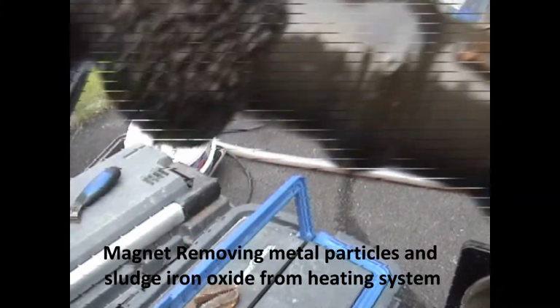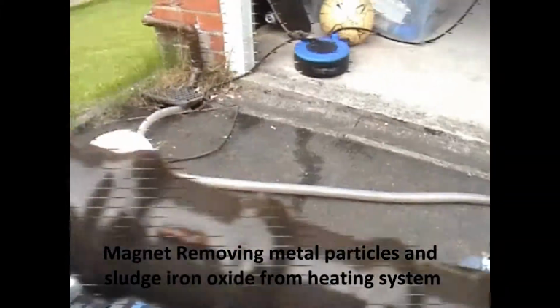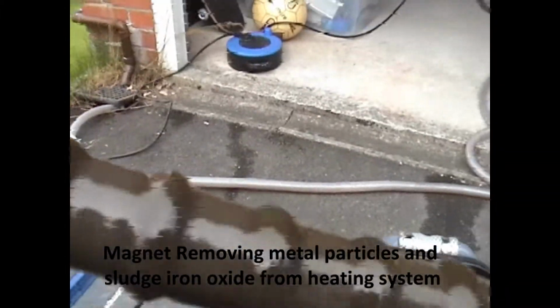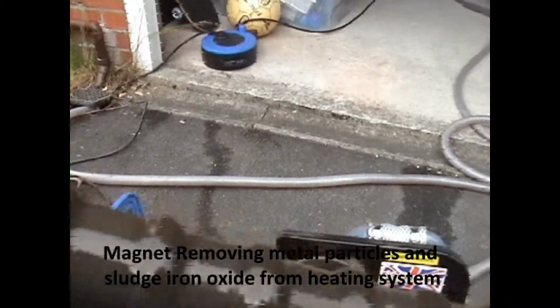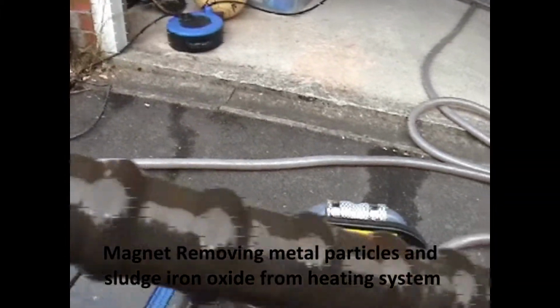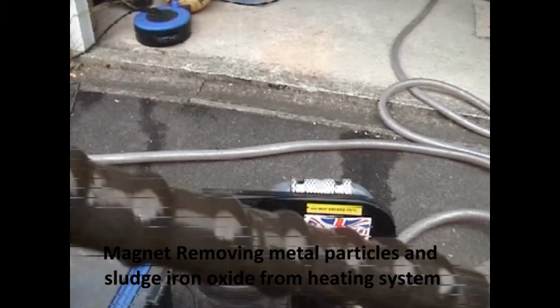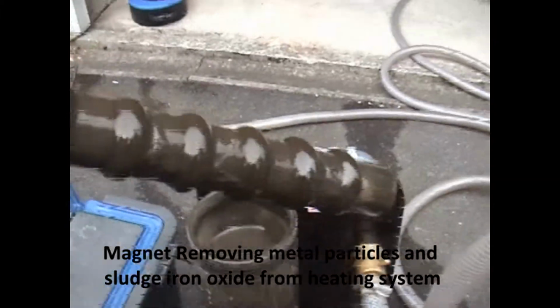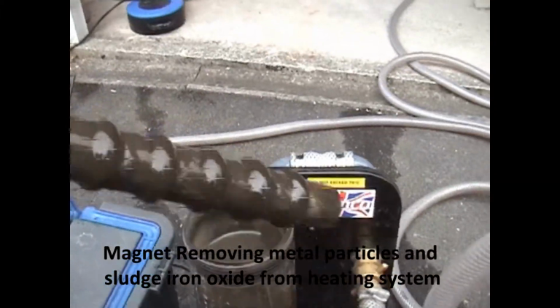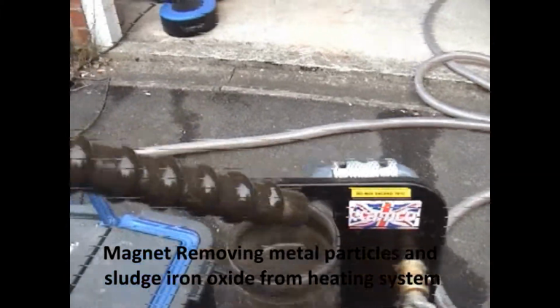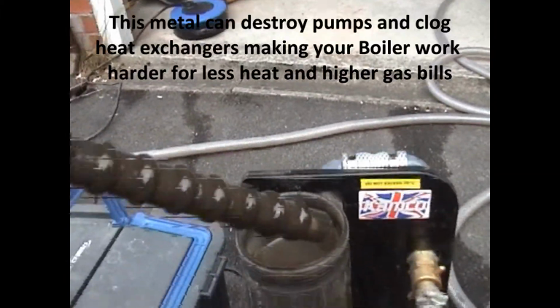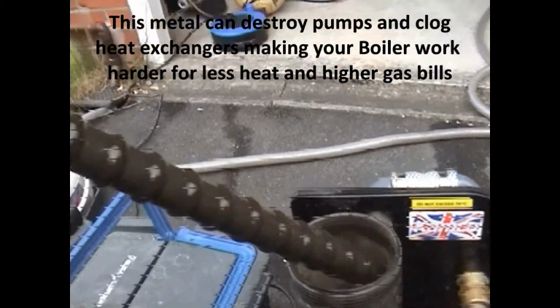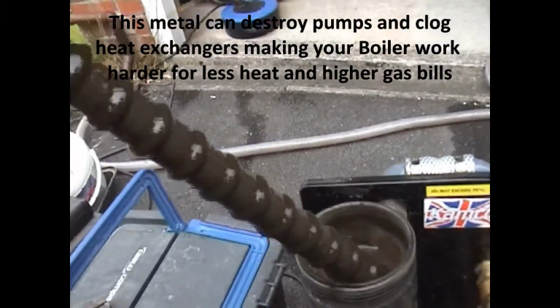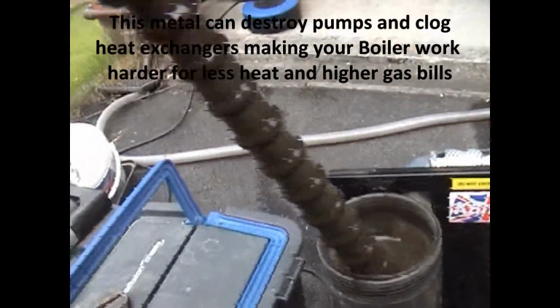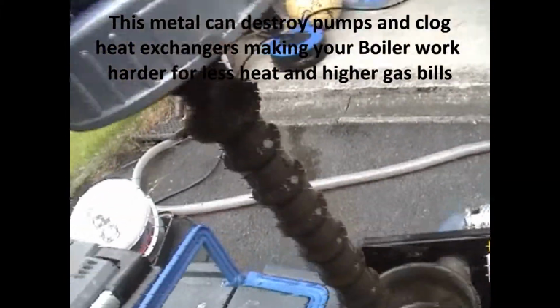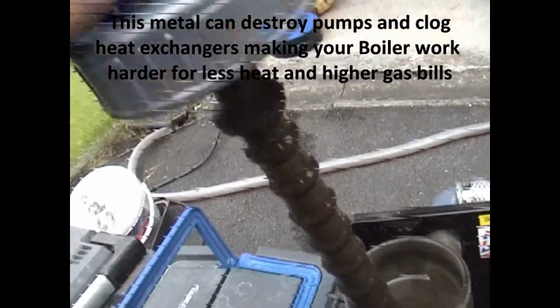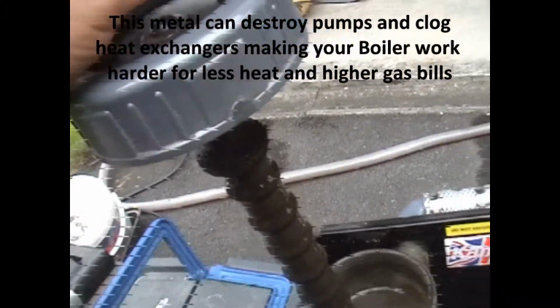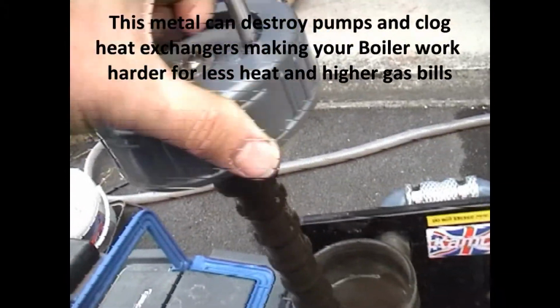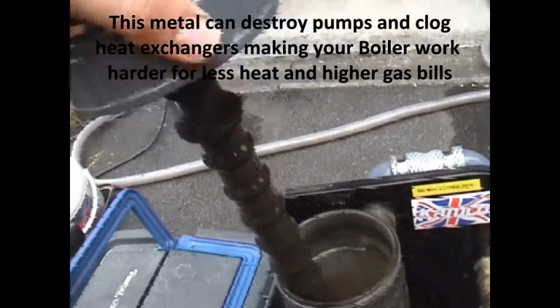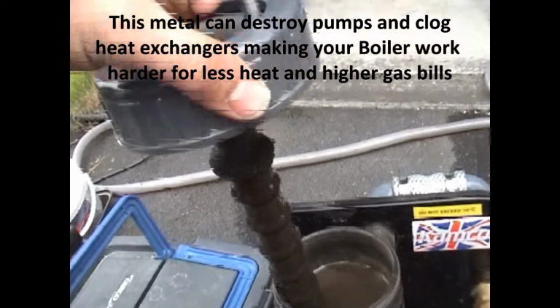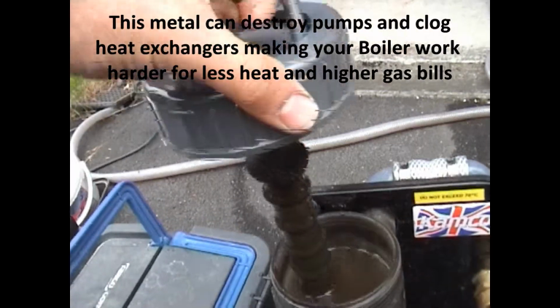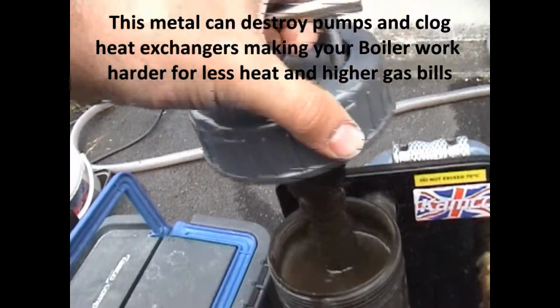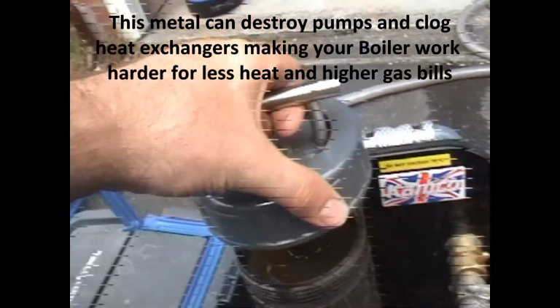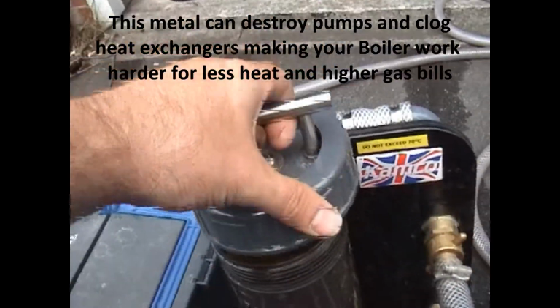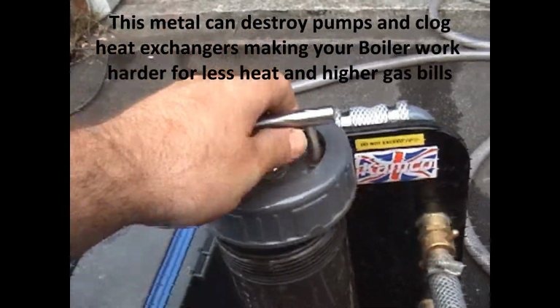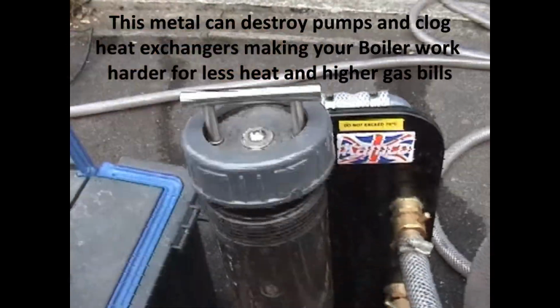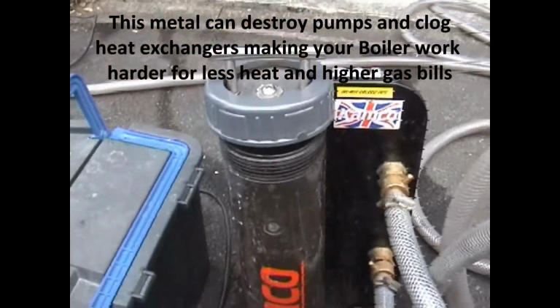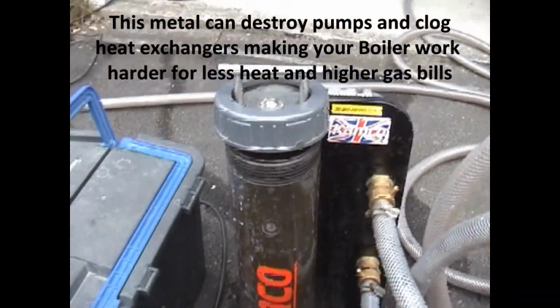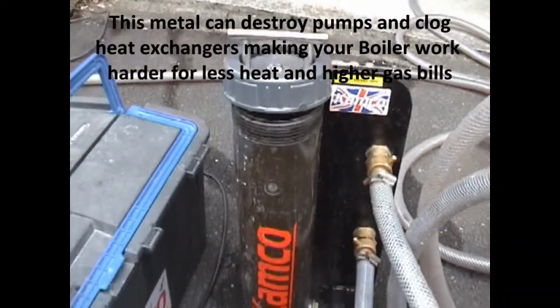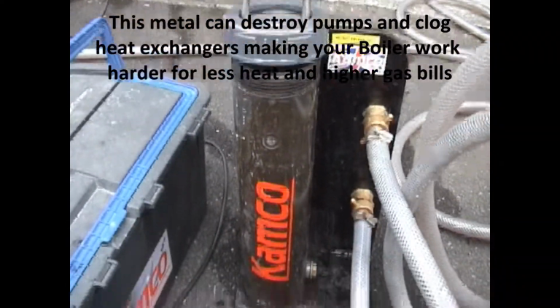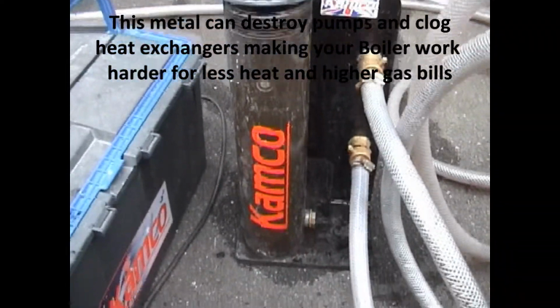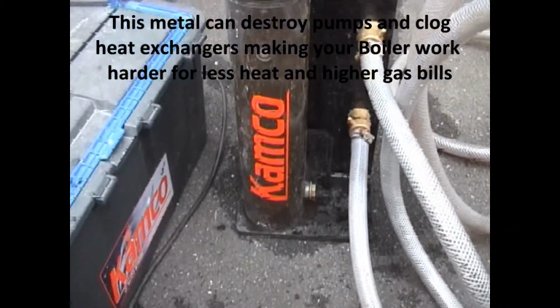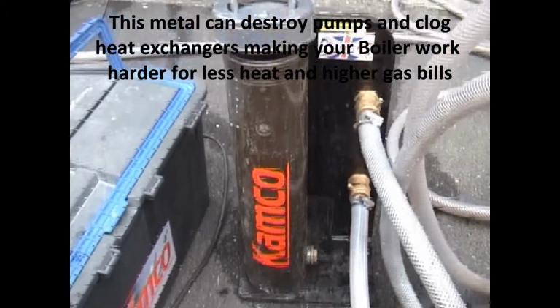That's what's flowing around in your system, more than likely — getting into your secondary heat exchanger, diverter valve, and so on. It's wearing your pump out. So this is what power flushing does: it just takes all that metal out of the system.